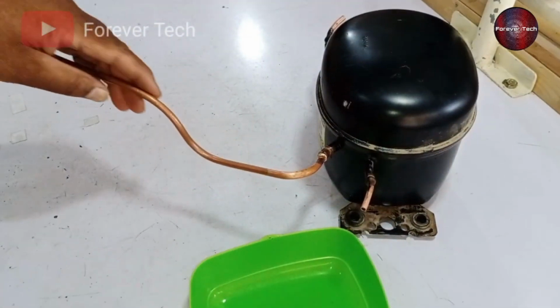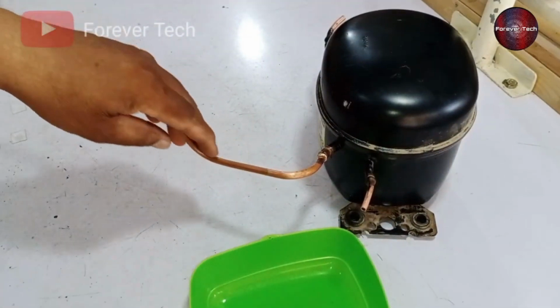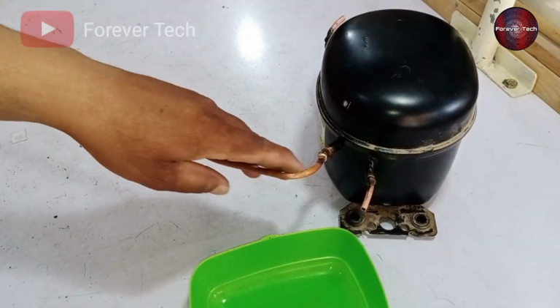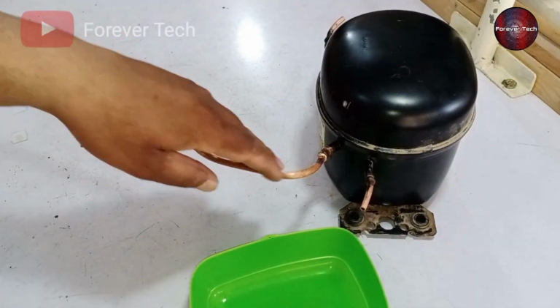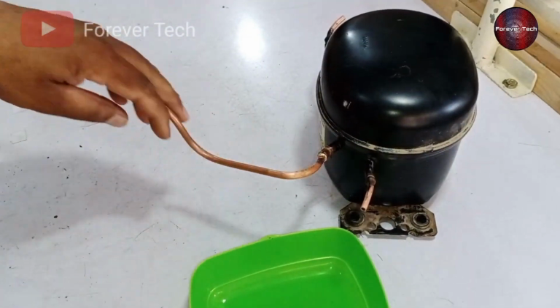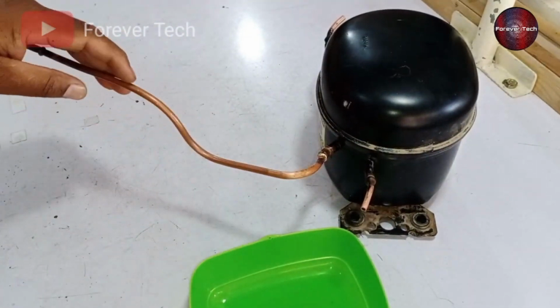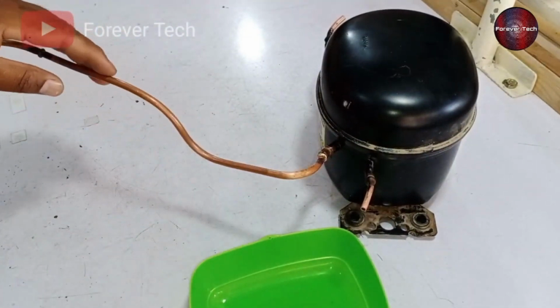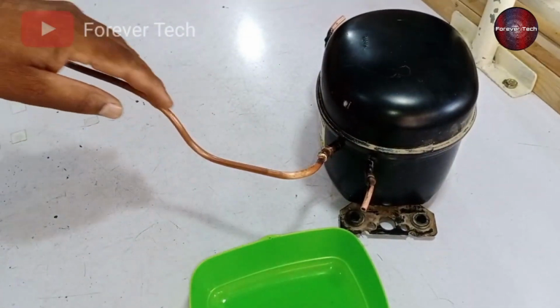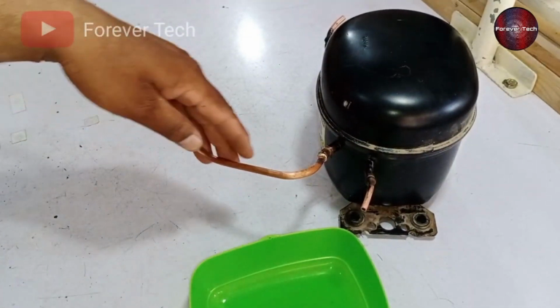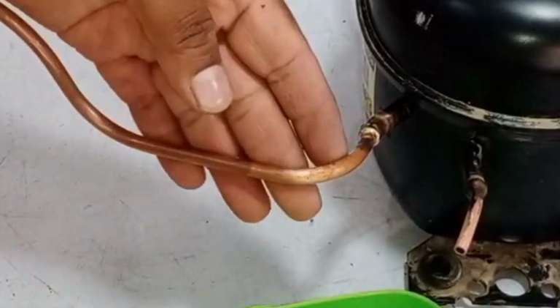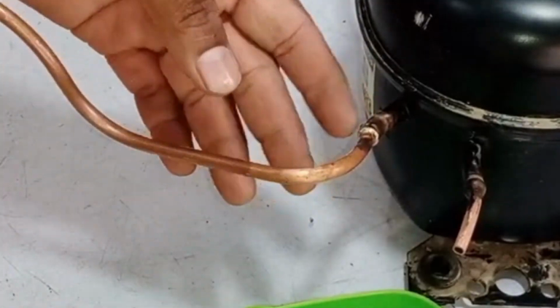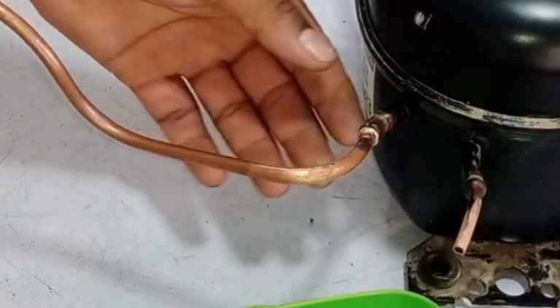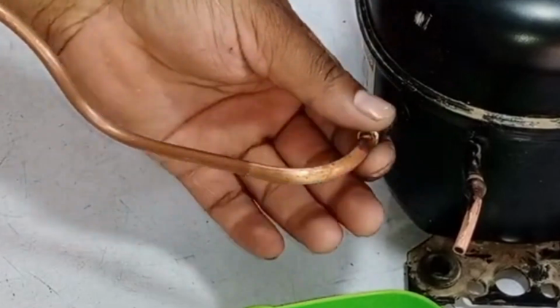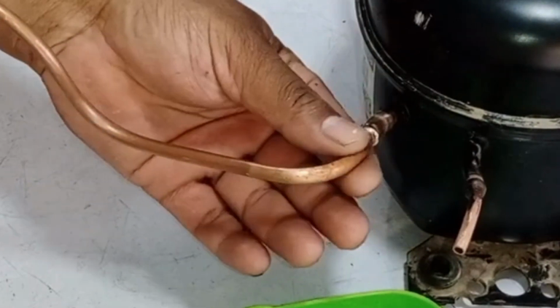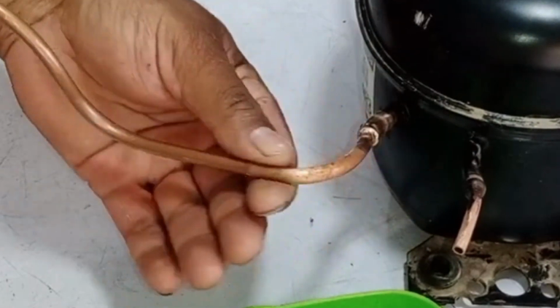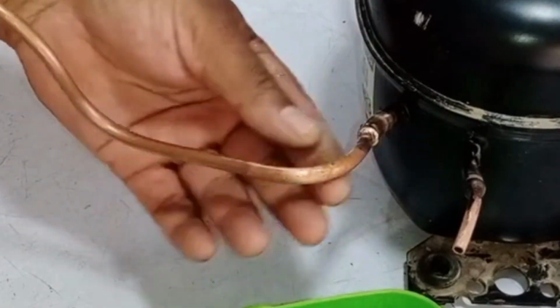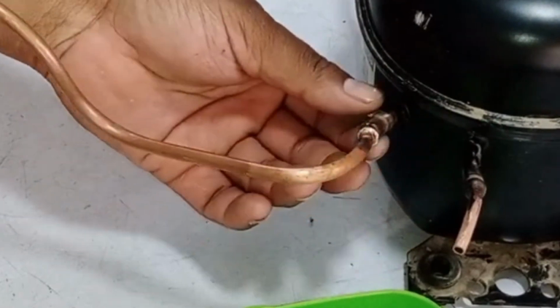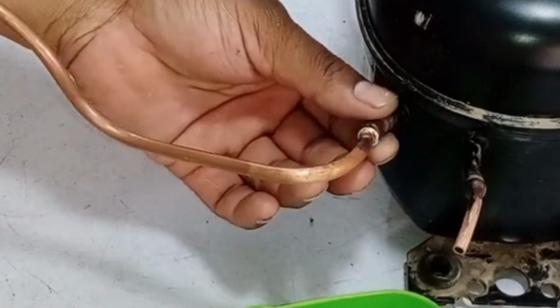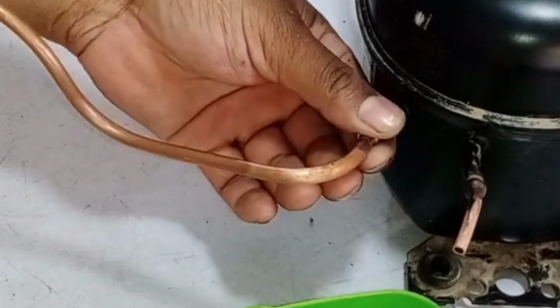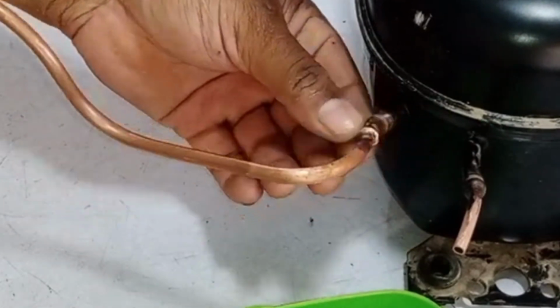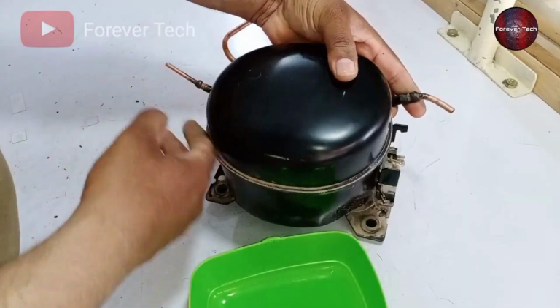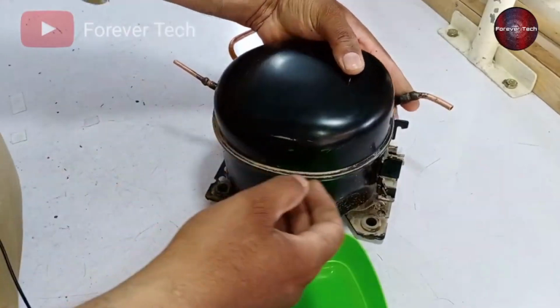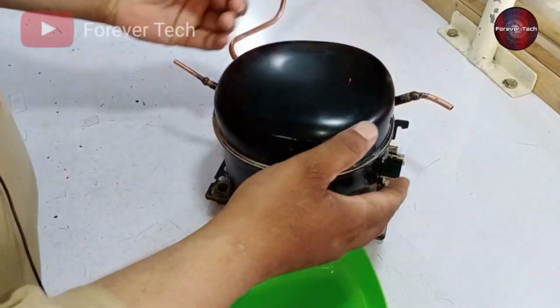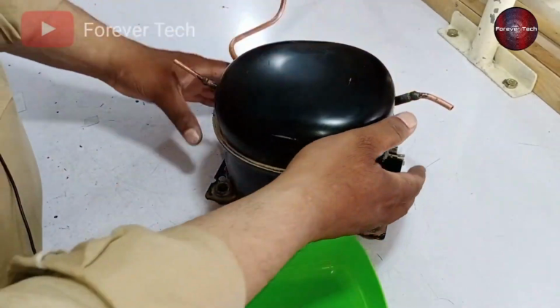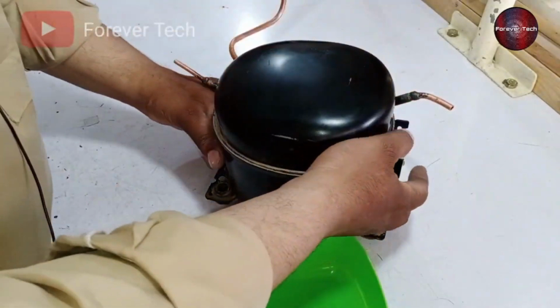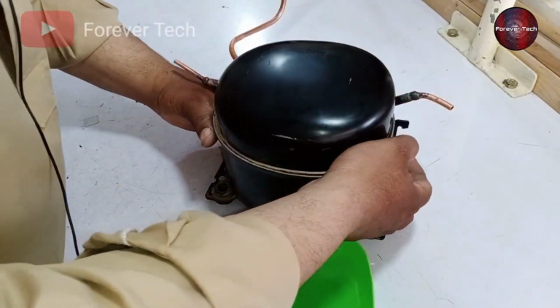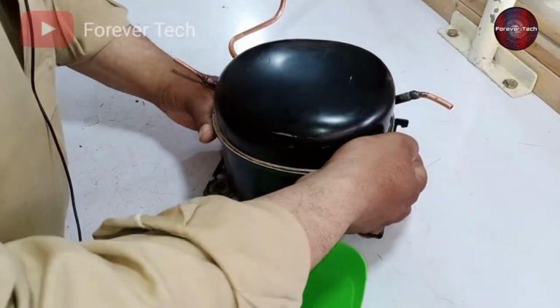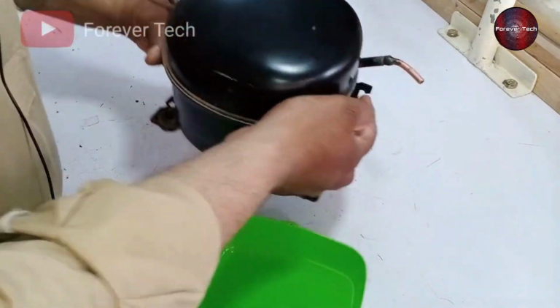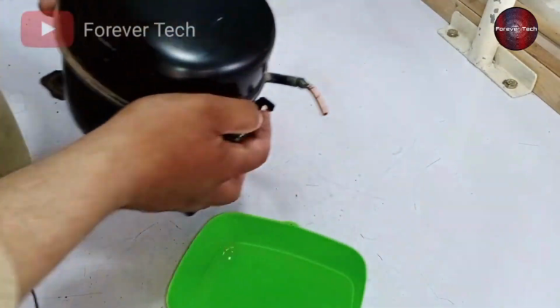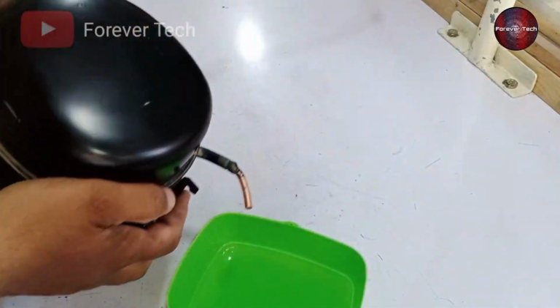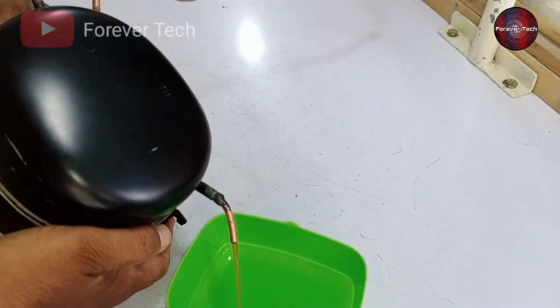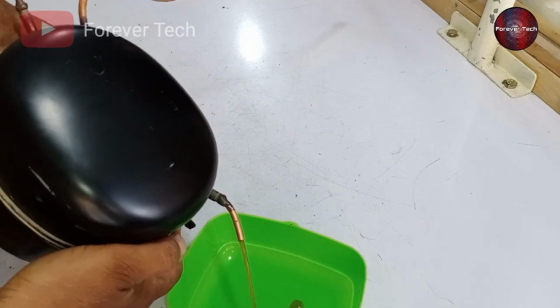For getting the water out of the compressor, I welded the pipe with the charging line, which was damaged. Now I will make the water out from its suction line.